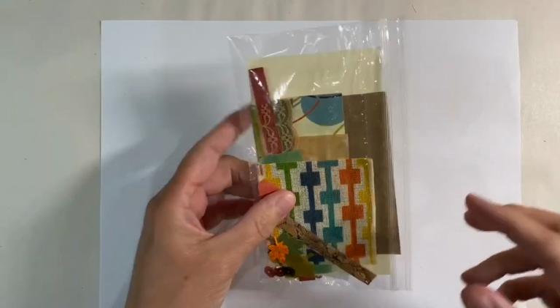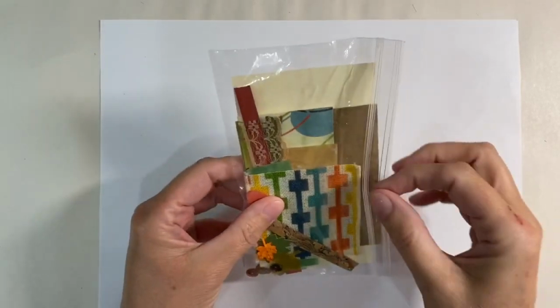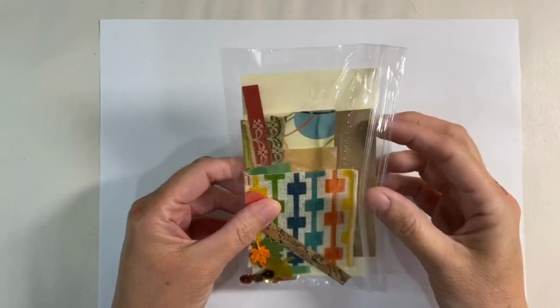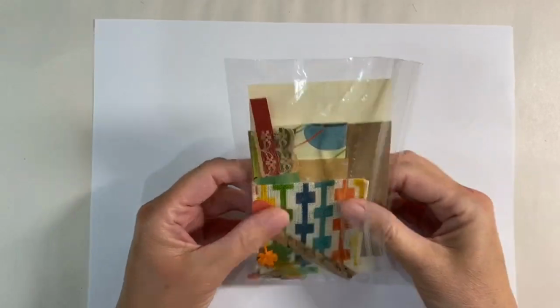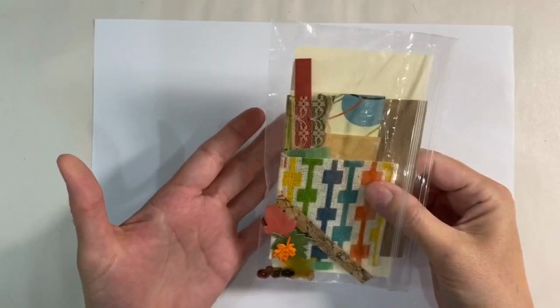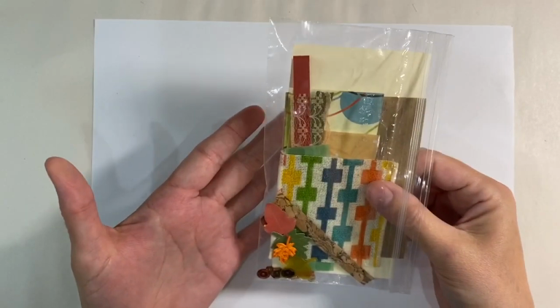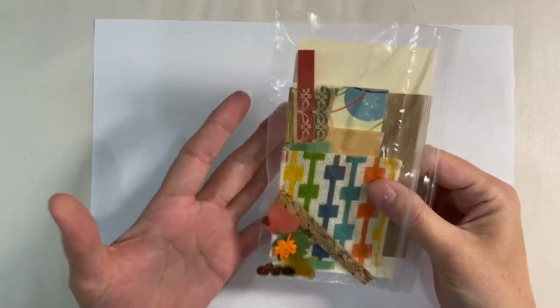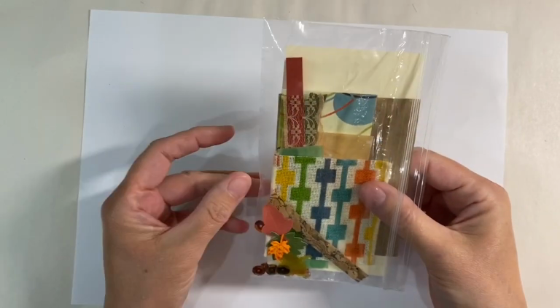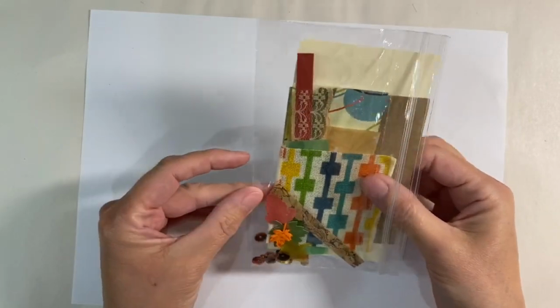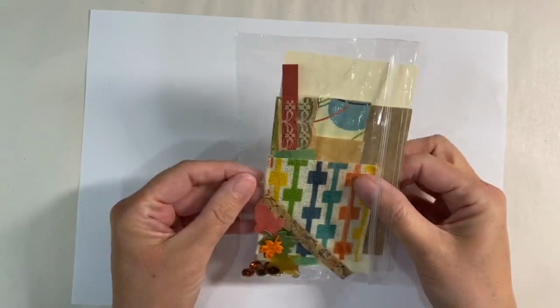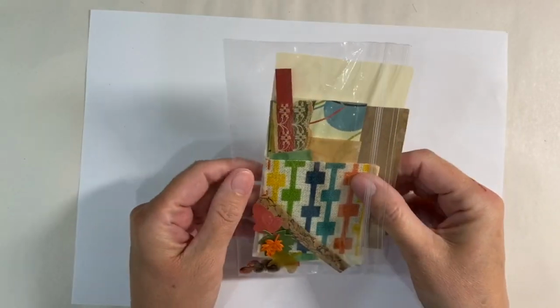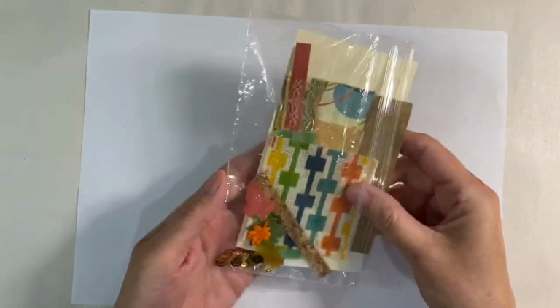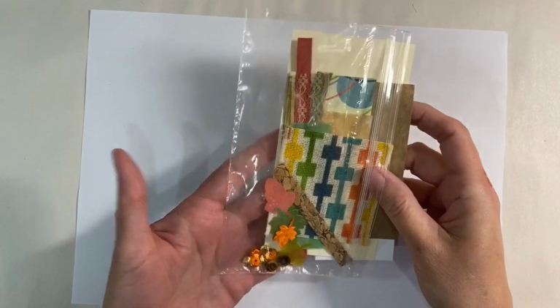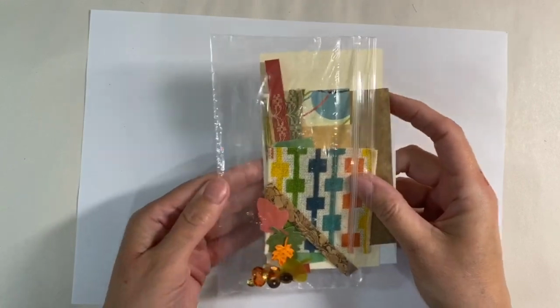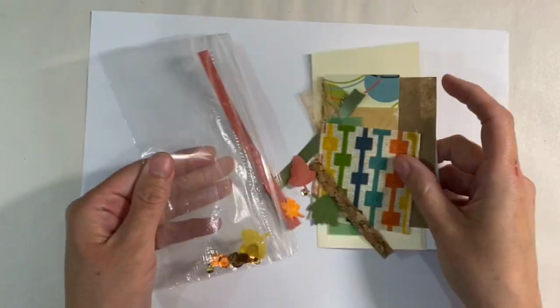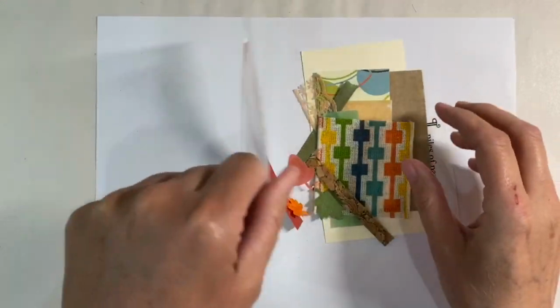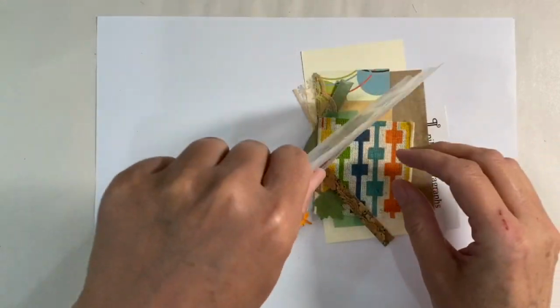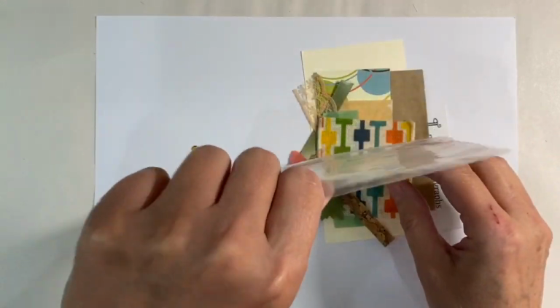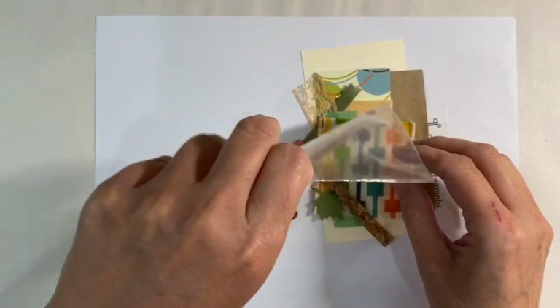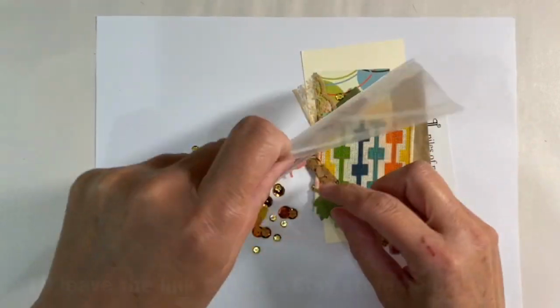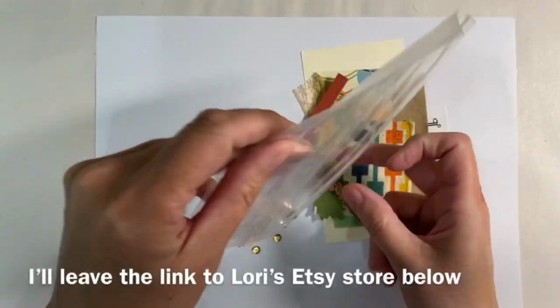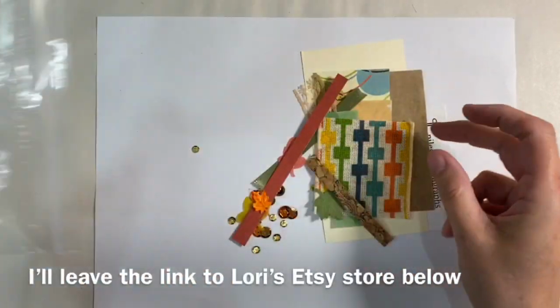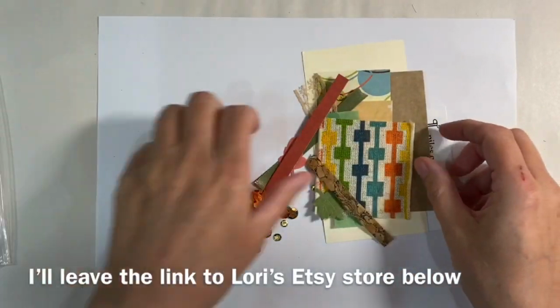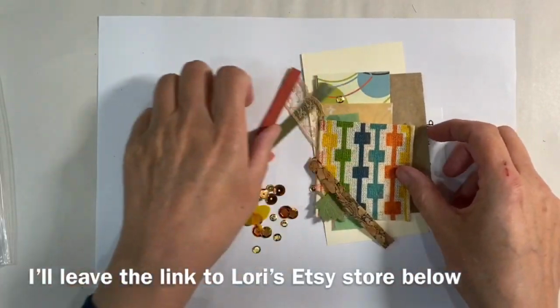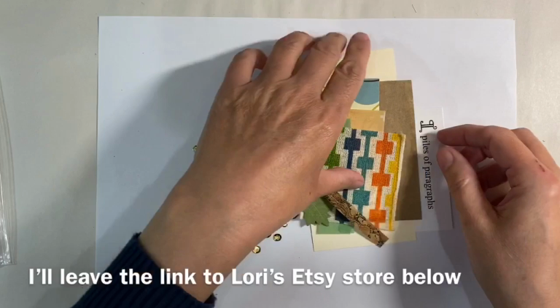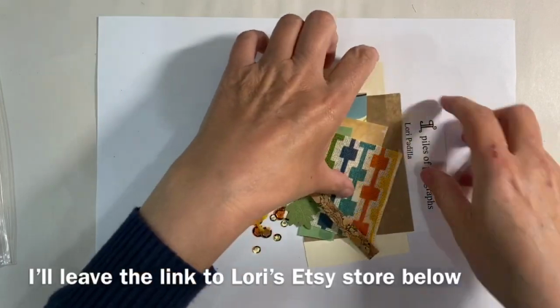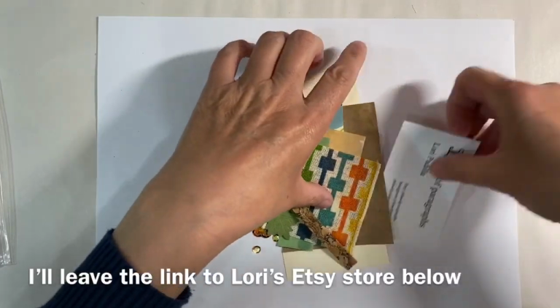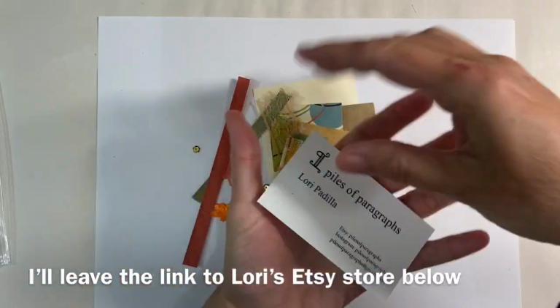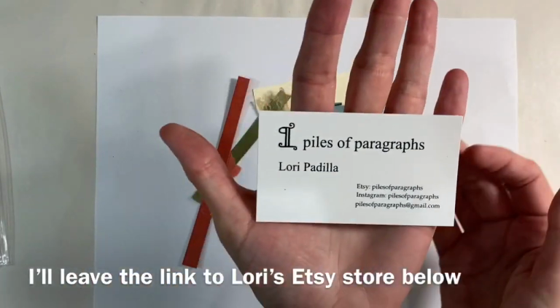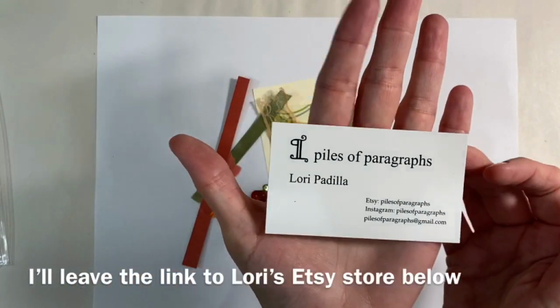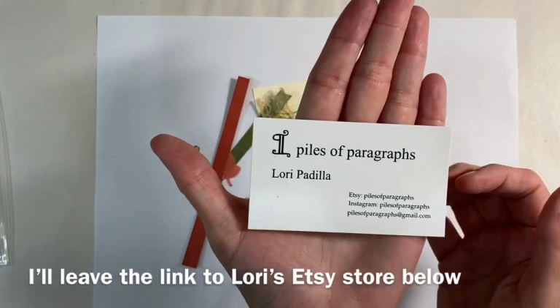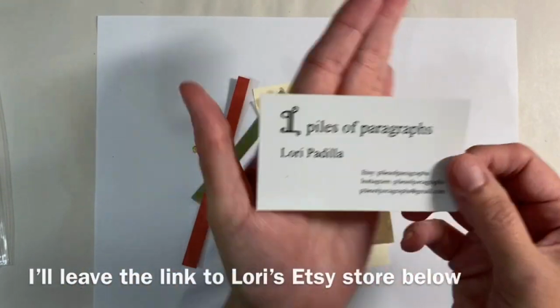I've just received the Tag of the Month kit from Laurie Padilla of Piles of Paragraphs. This is the September Tag of the Month kit, so let's just open it out and see what's inside. Here's Laurie's business card.